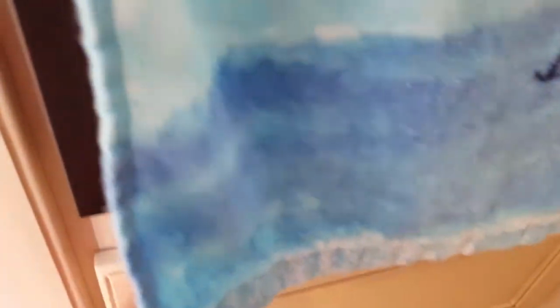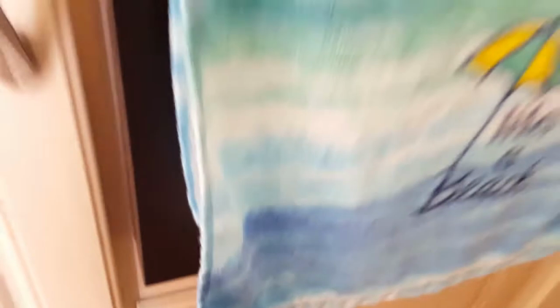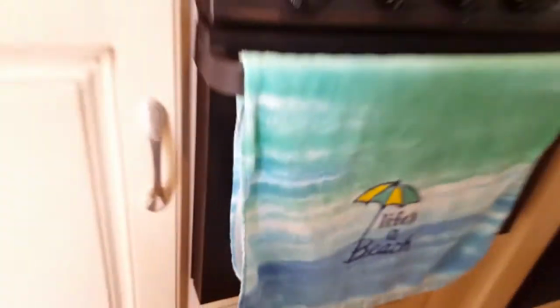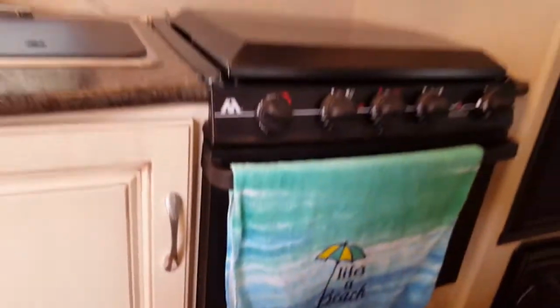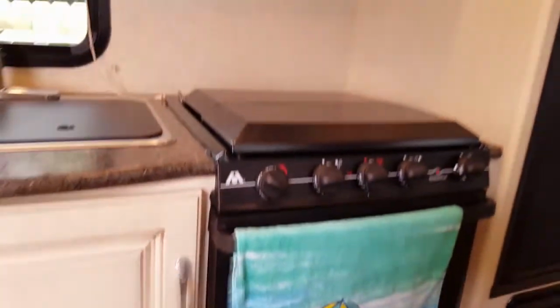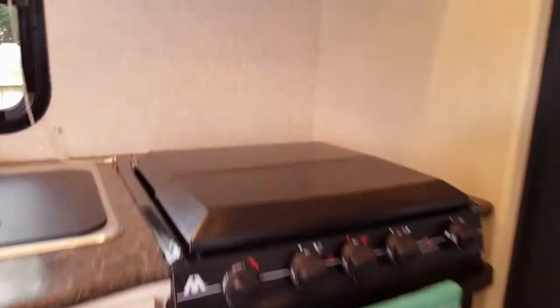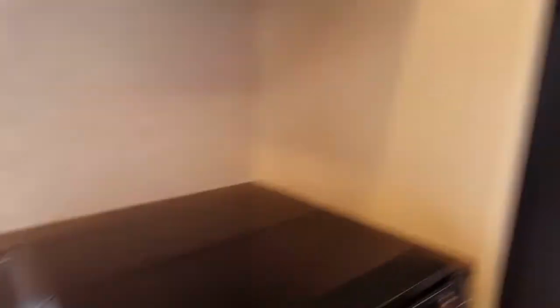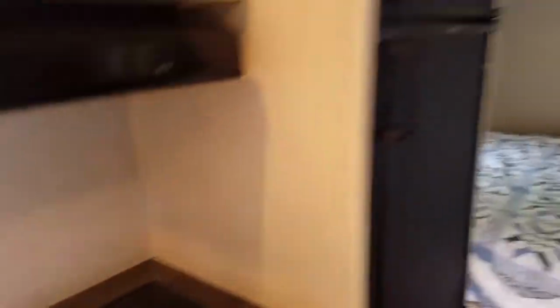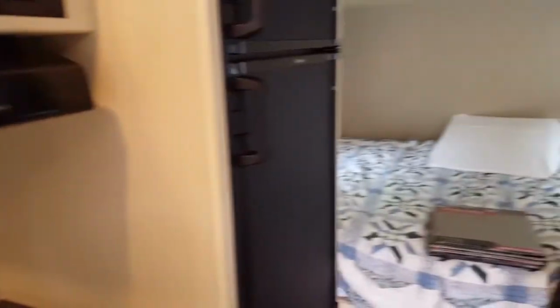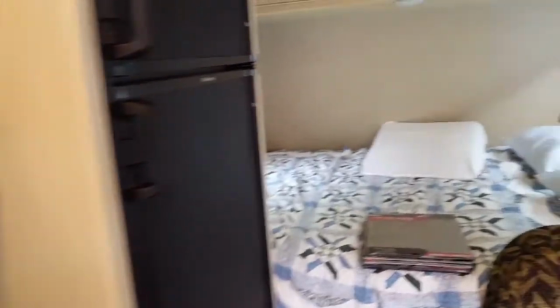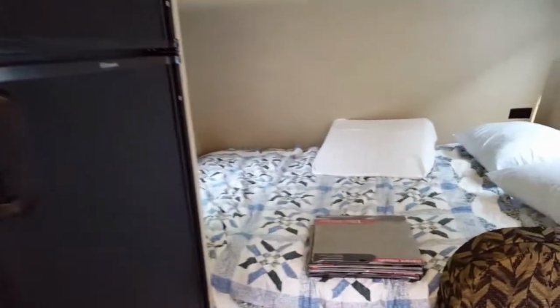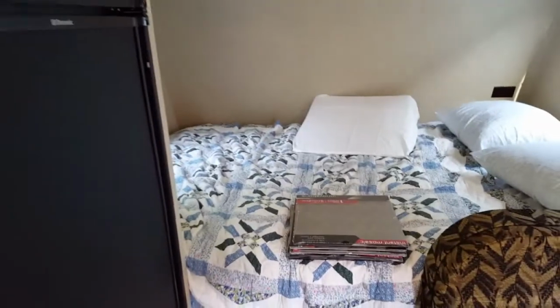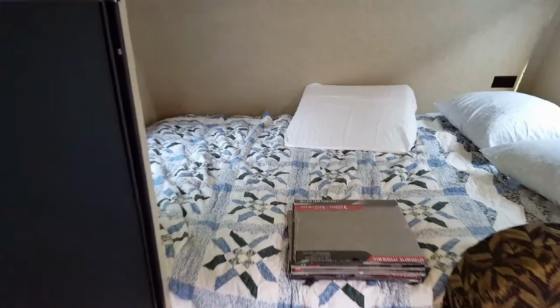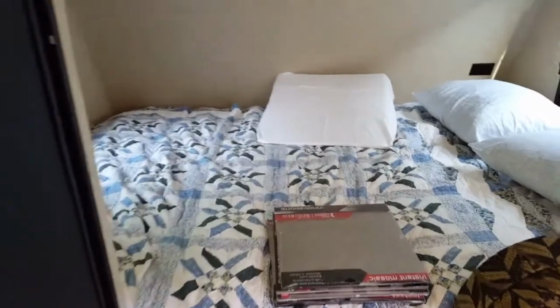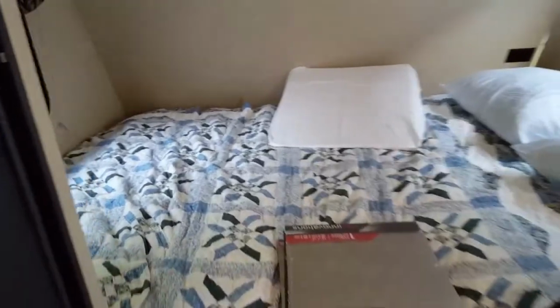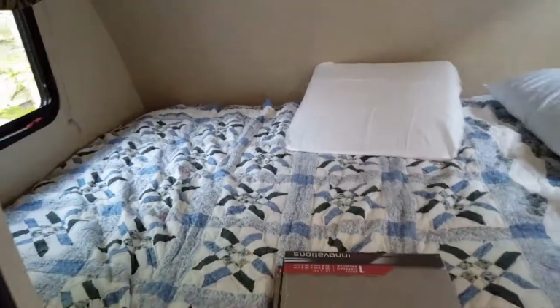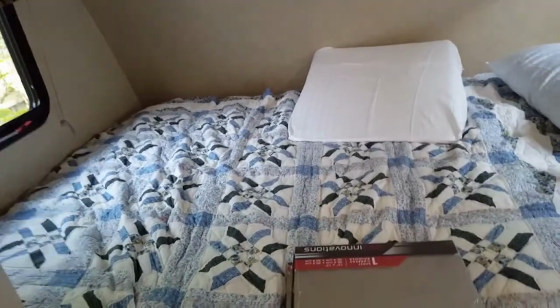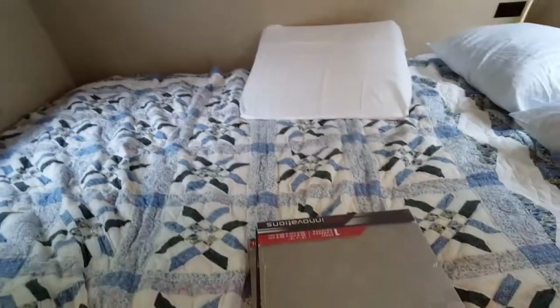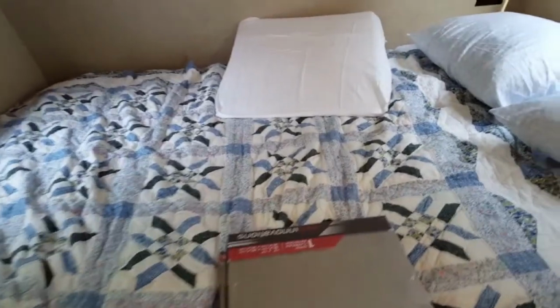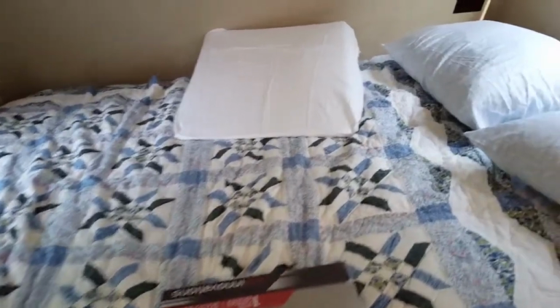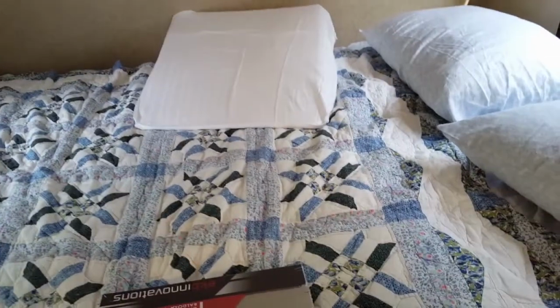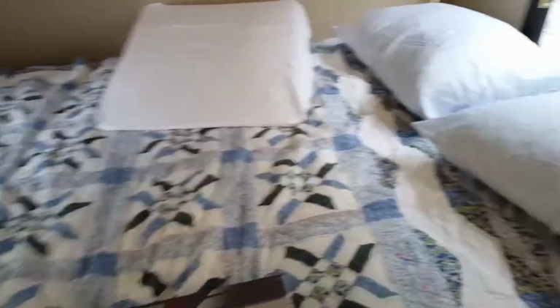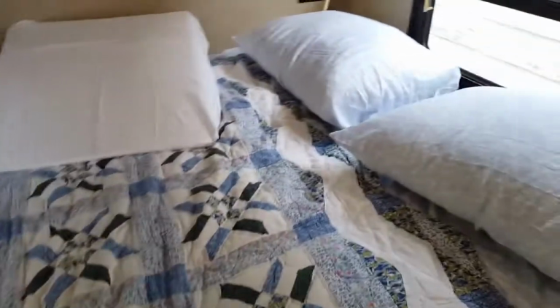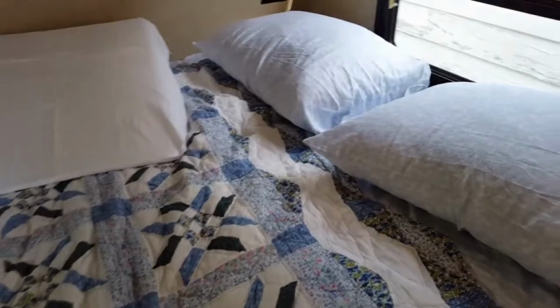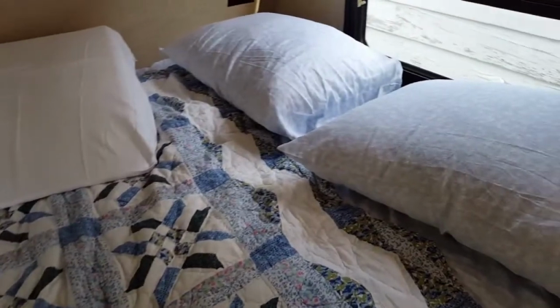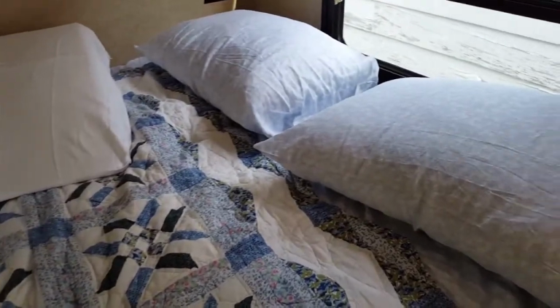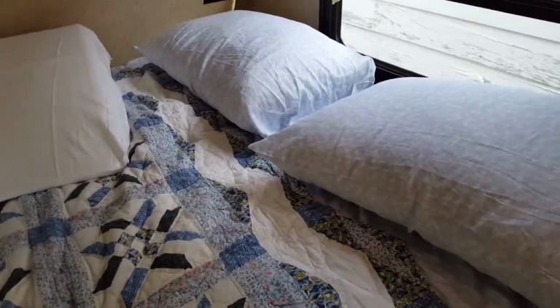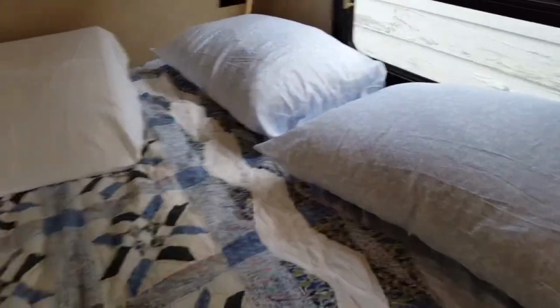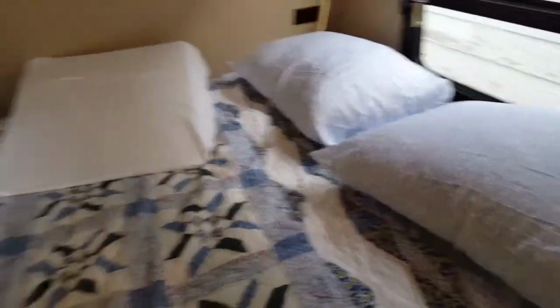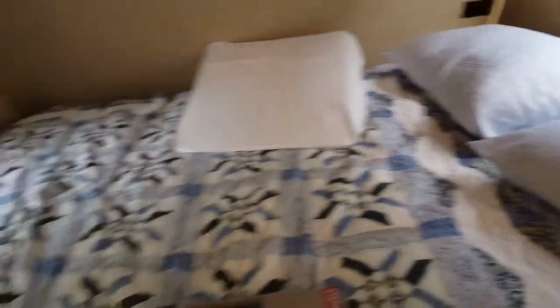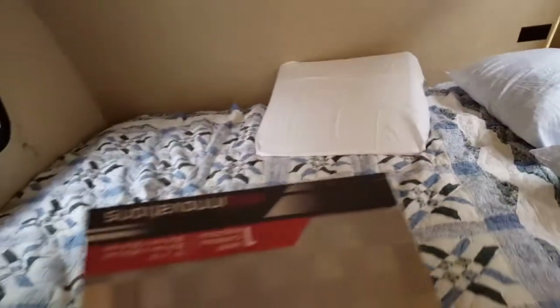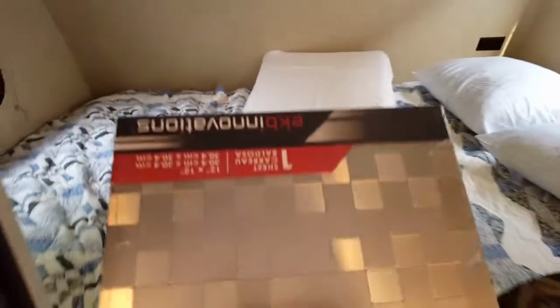Over here is the bed. I love my quilt, so I had to take off the bedspread, put on some new sheets, a quilt, and a little mattress topper. We'll see how it goes.